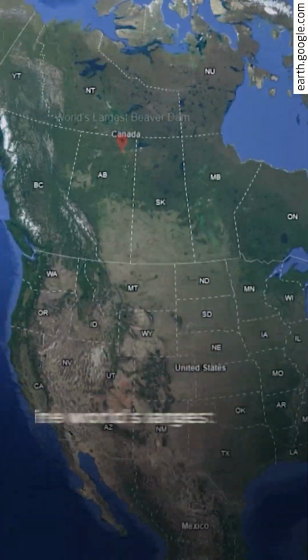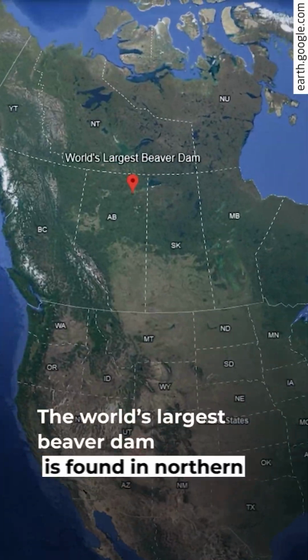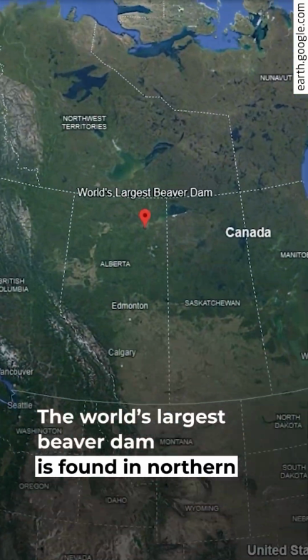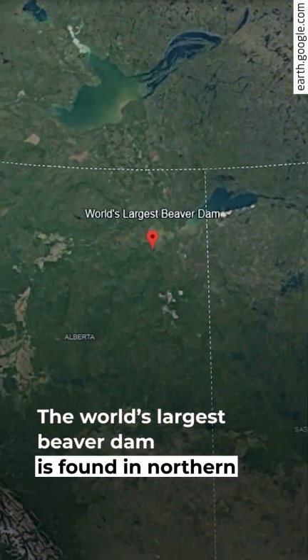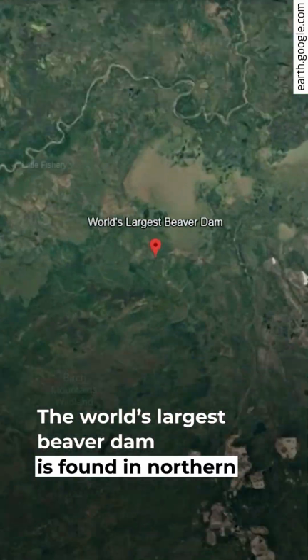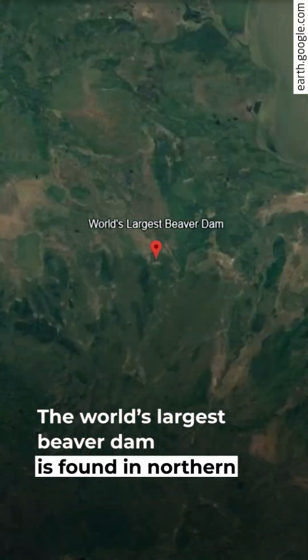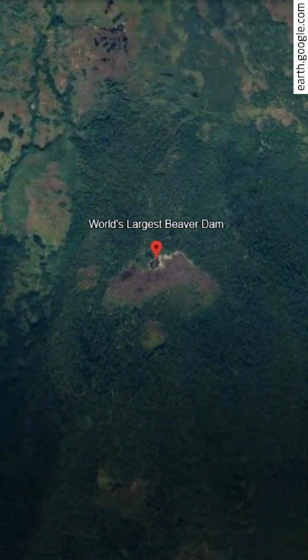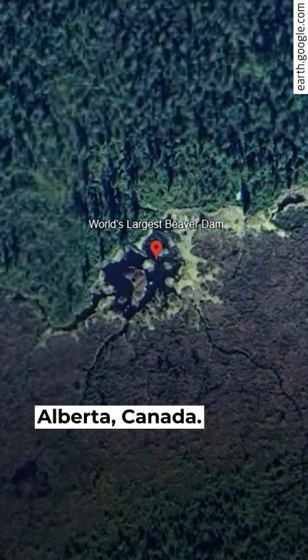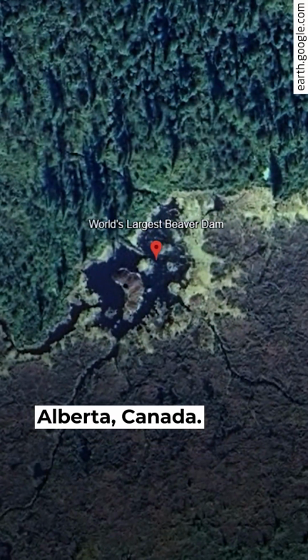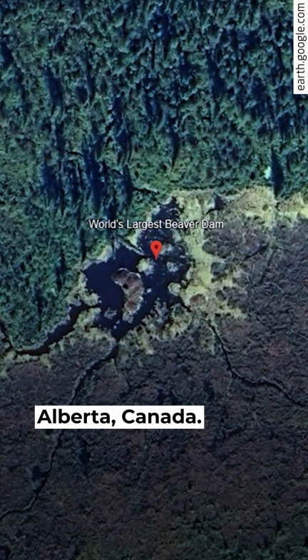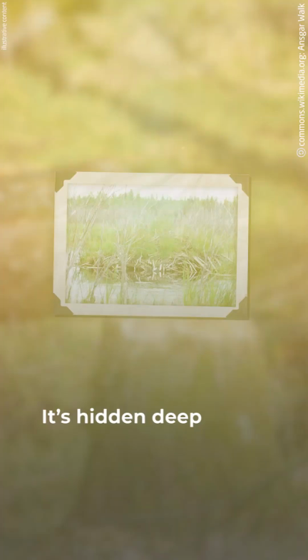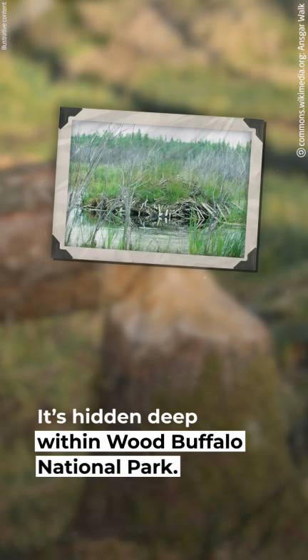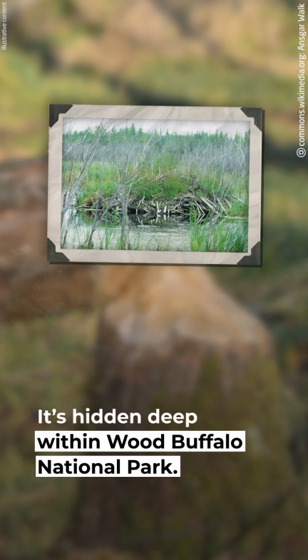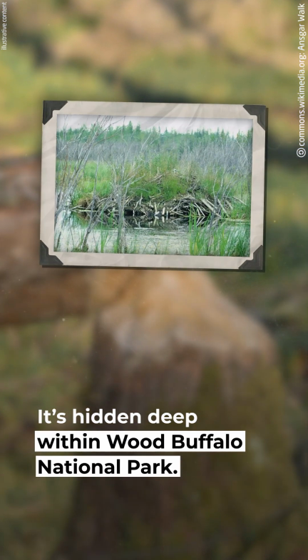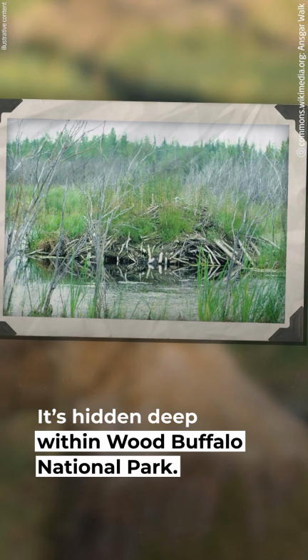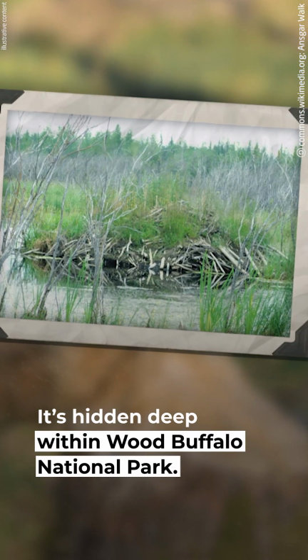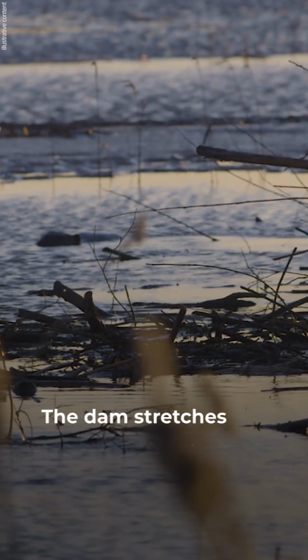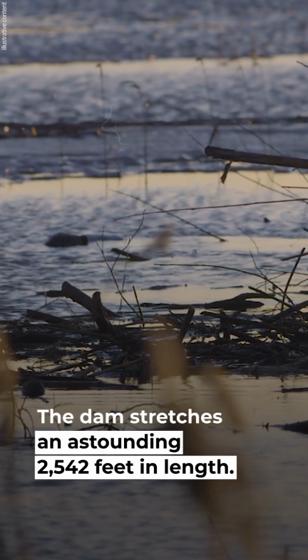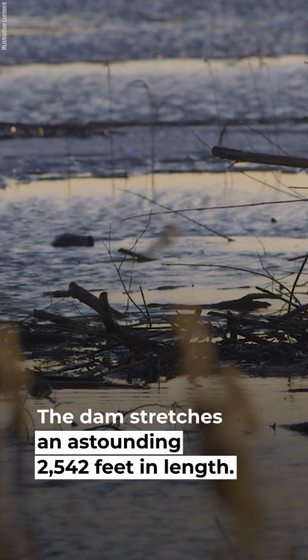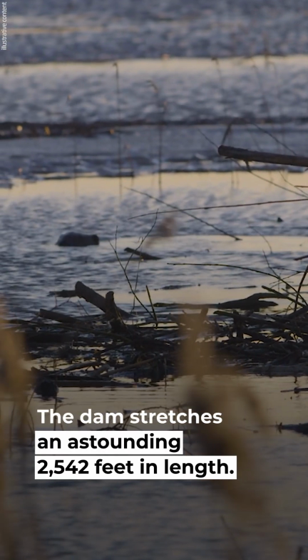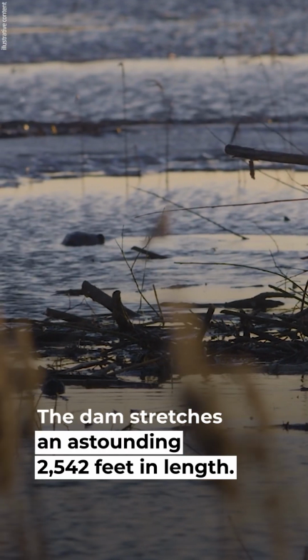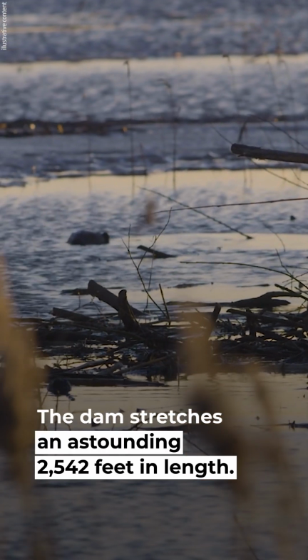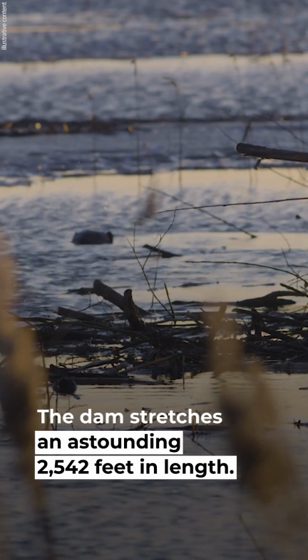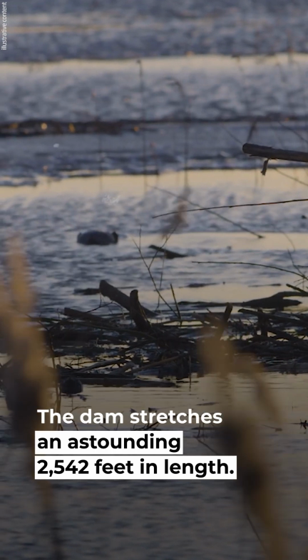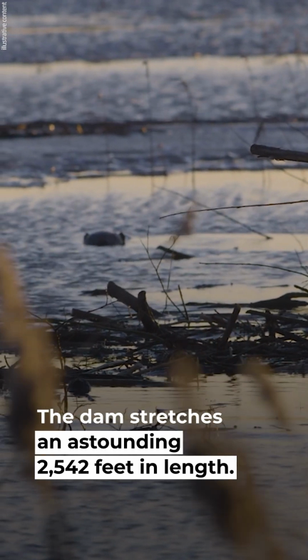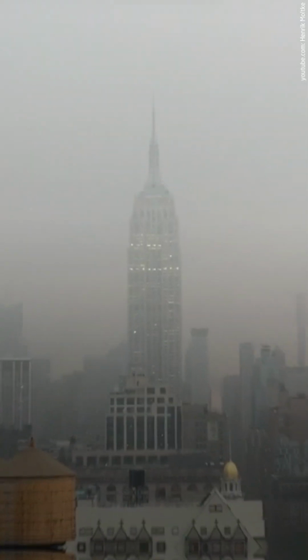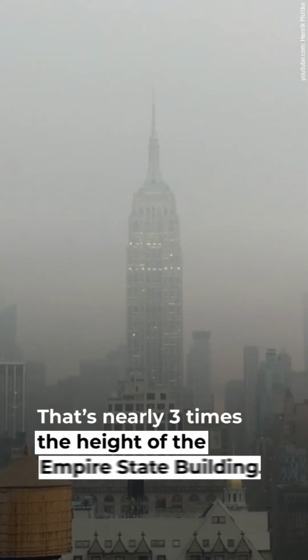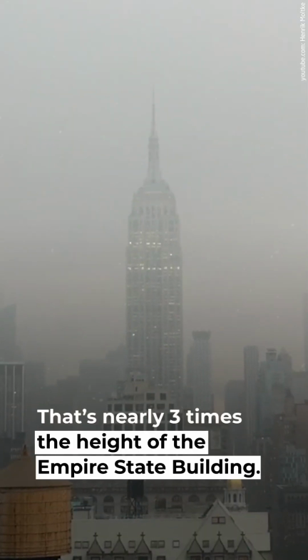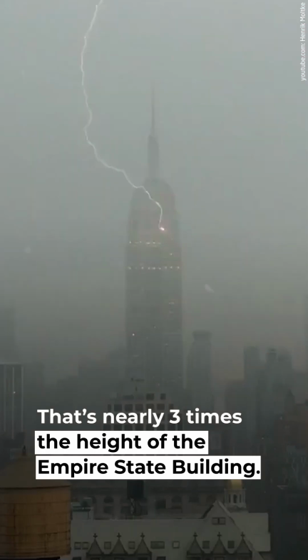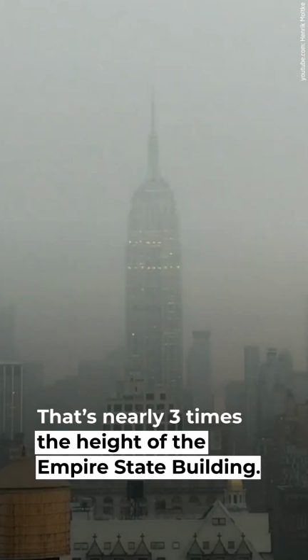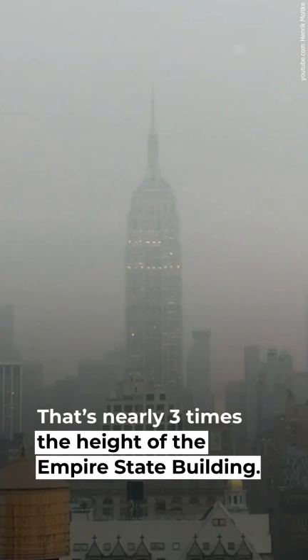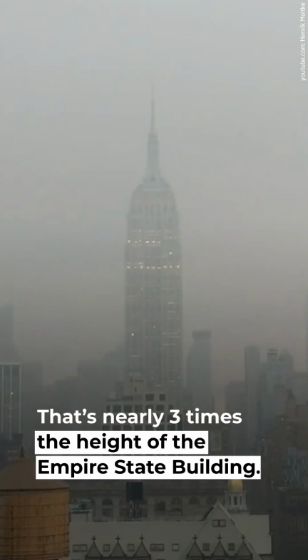The world's largest beaver dam is found in northern Alberta, Canada. It's hidden deep within Wood Buffalo National Park. The dam stretches an astounding 2,542 feet in length — that's nearly three times the height of the Empire State Building.